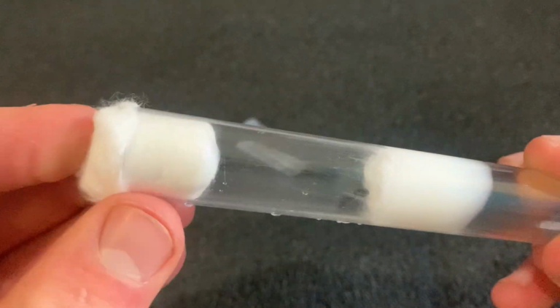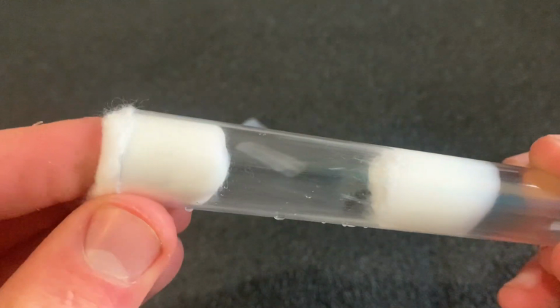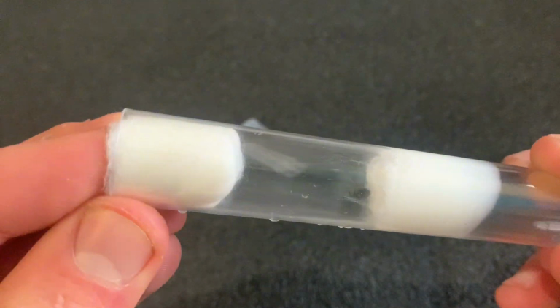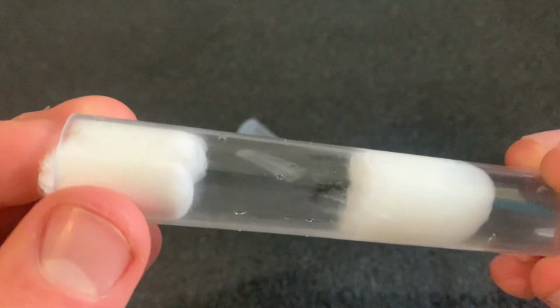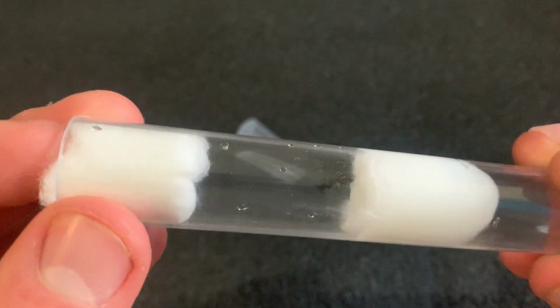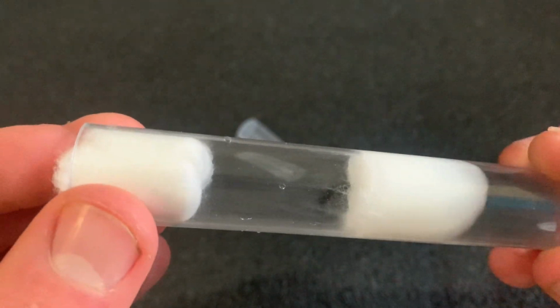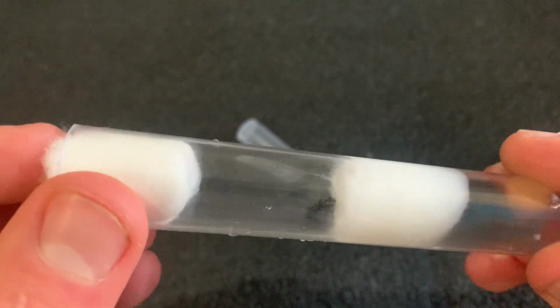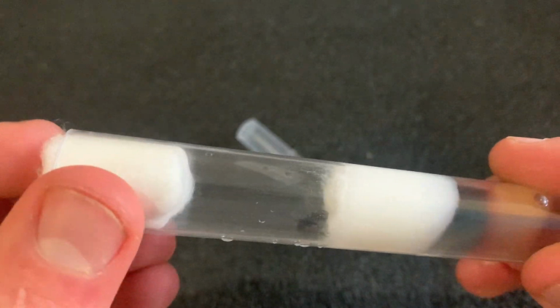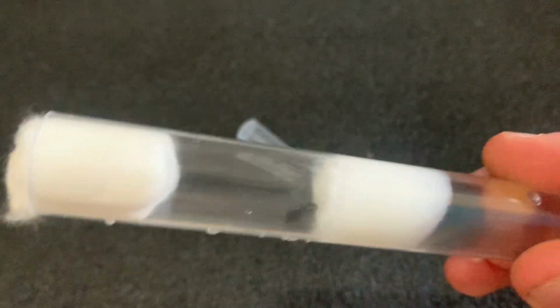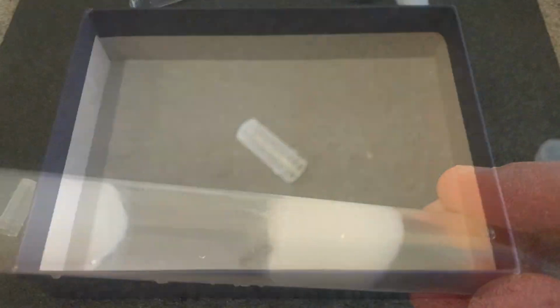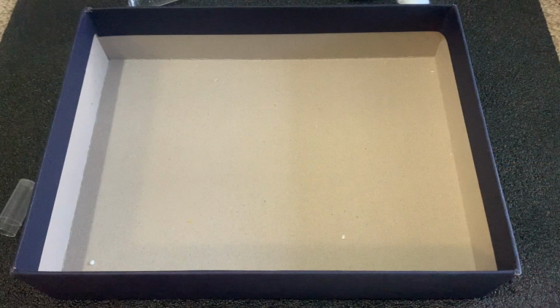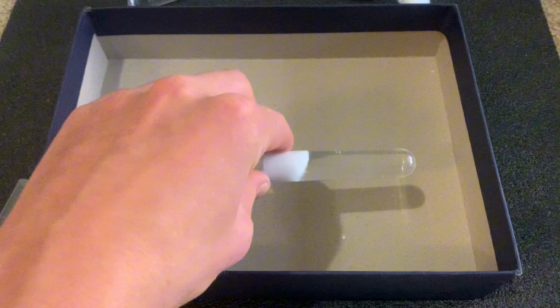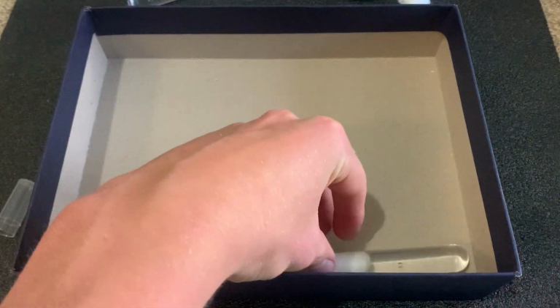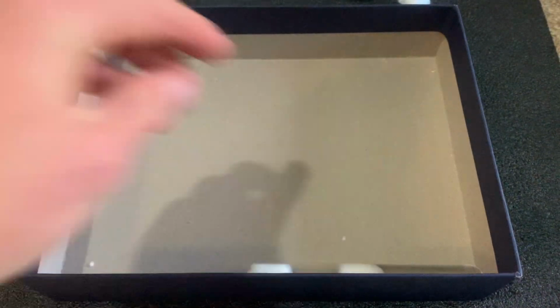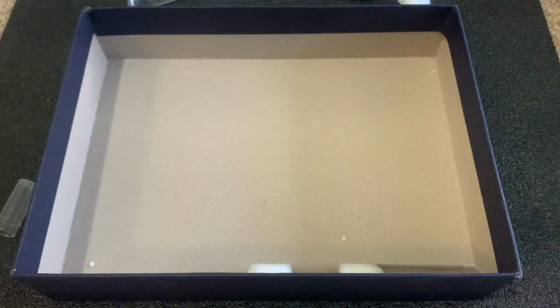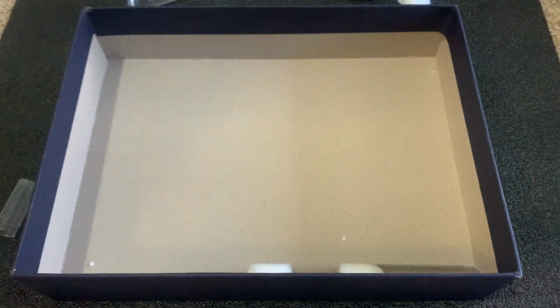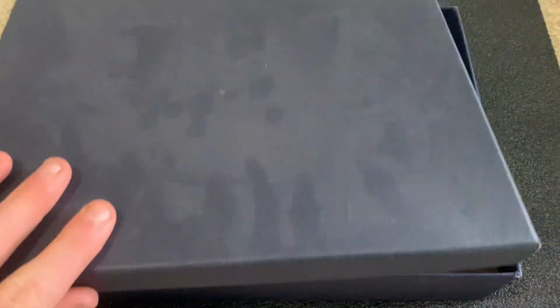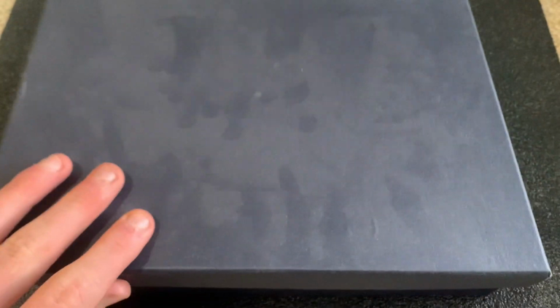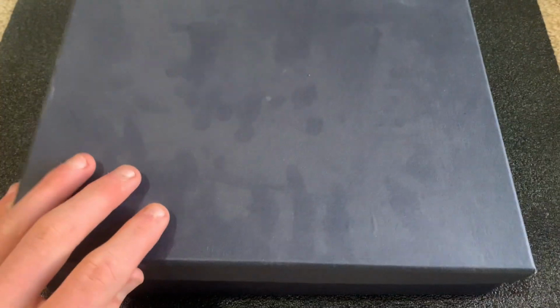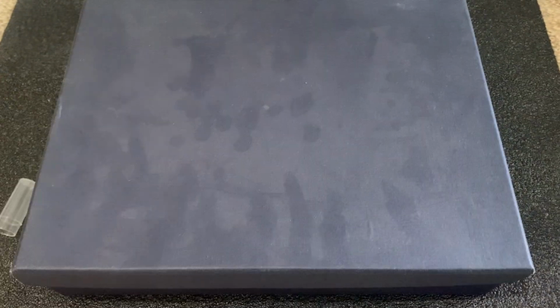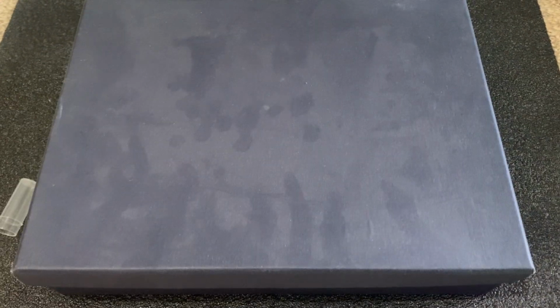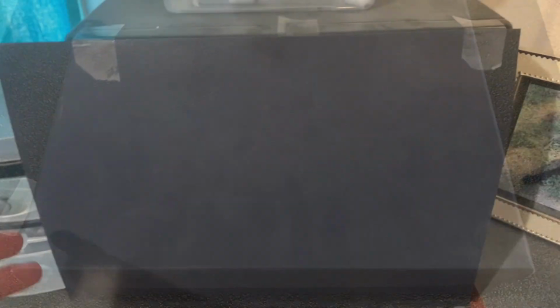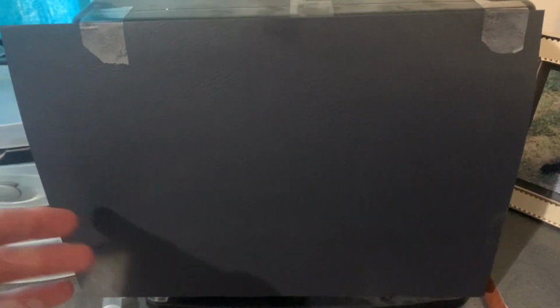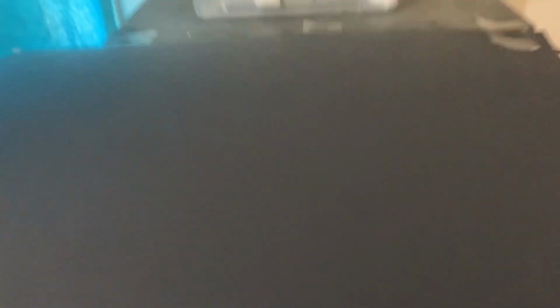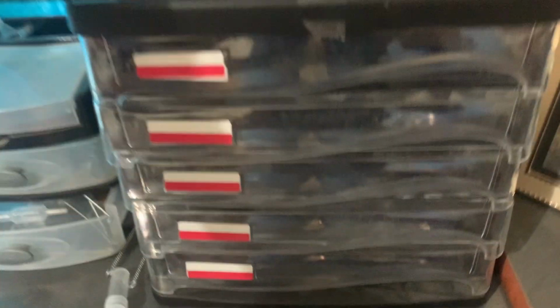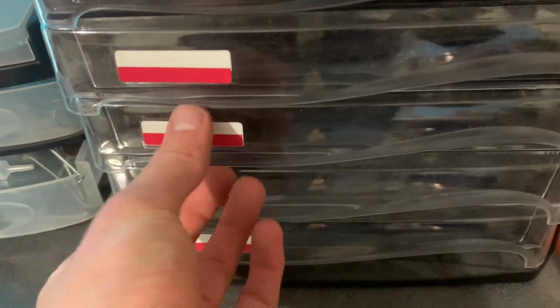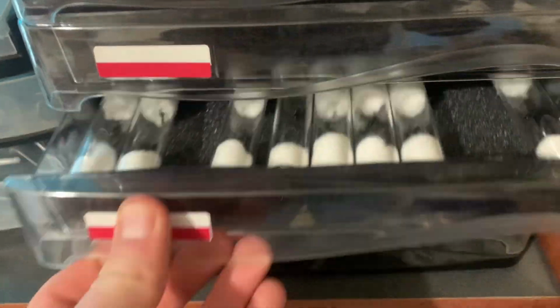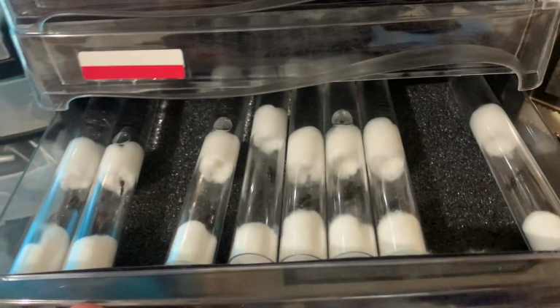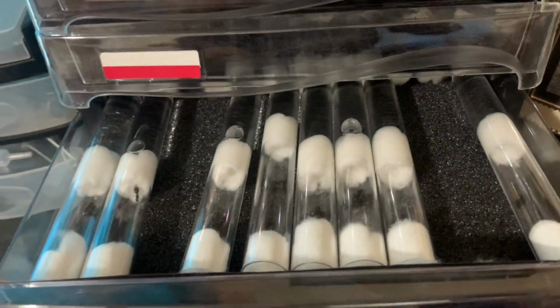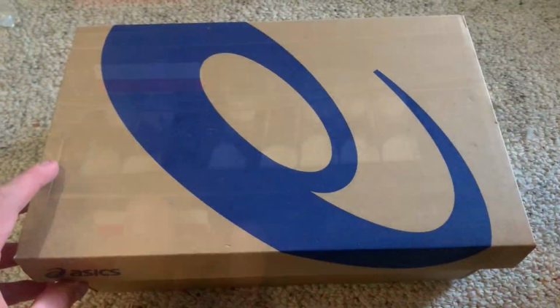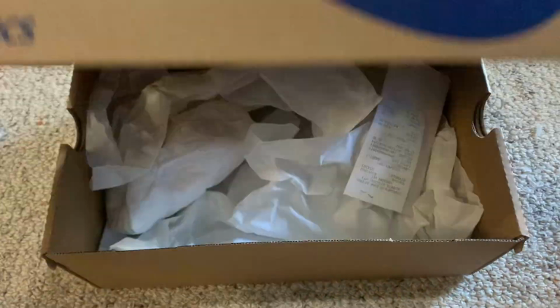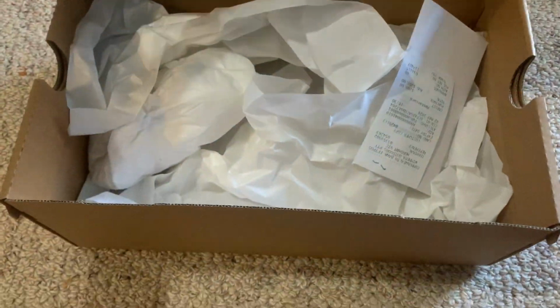Now that the queen has settled, it's time to create an ideal environment. Keep the test tube in a dark, quiet place — queens prefer a calm setting to start laying eggs. I put my queens in this dark shelf, but really you can put them anywhere, even in a shoebox in a cupboard.